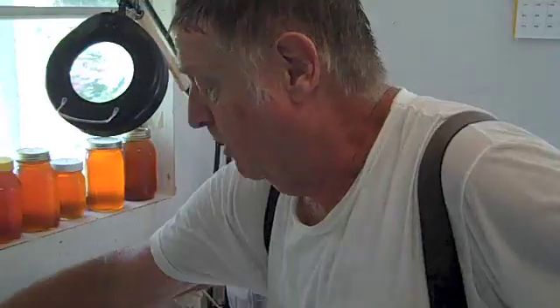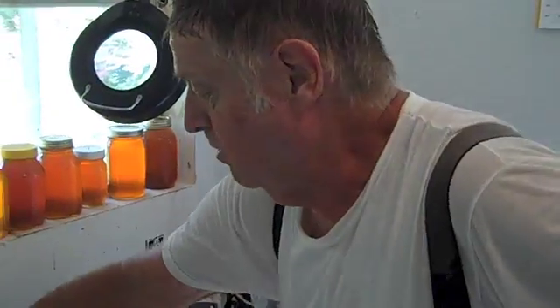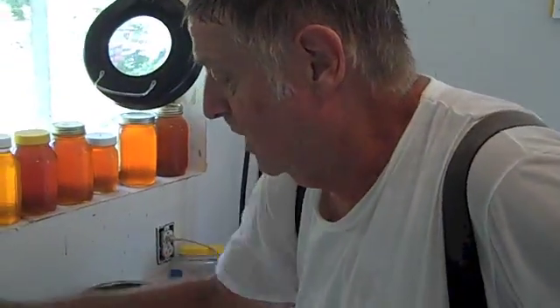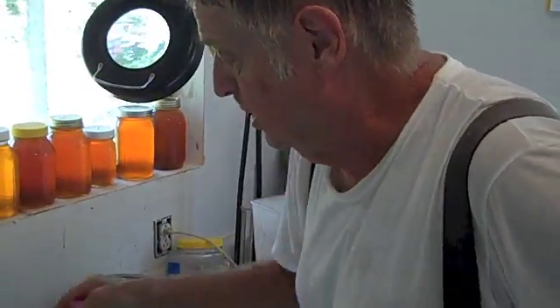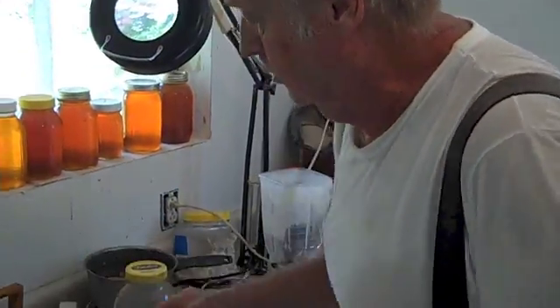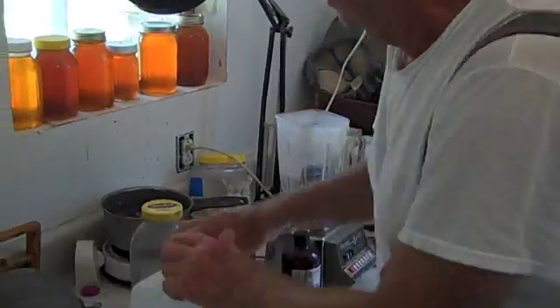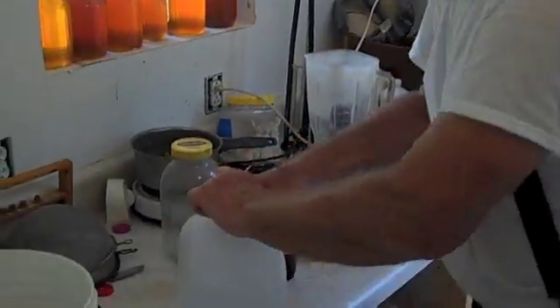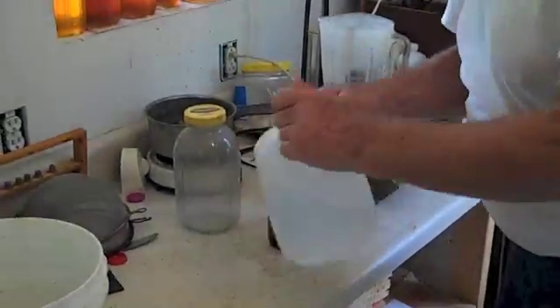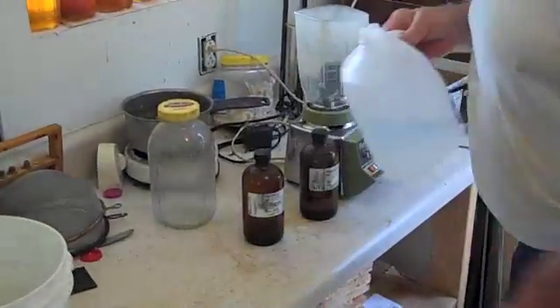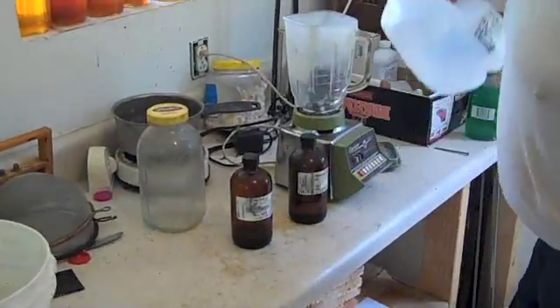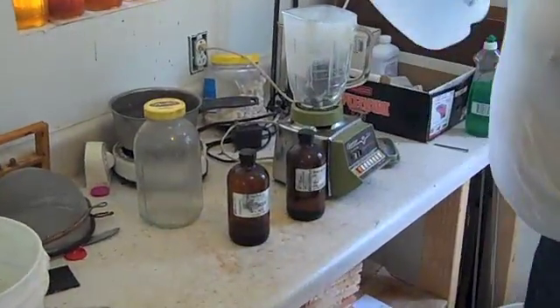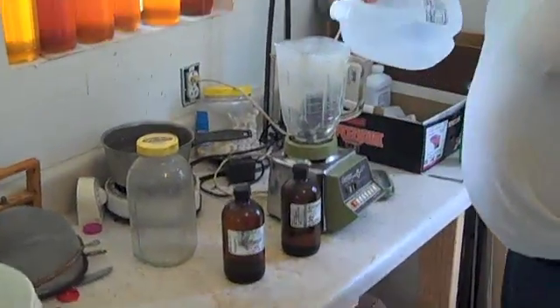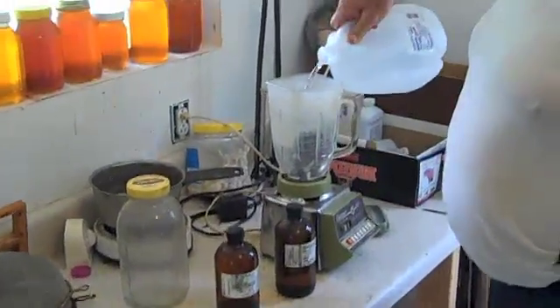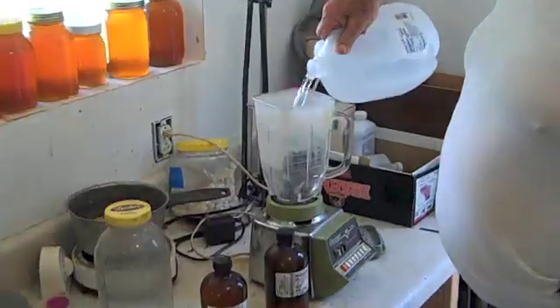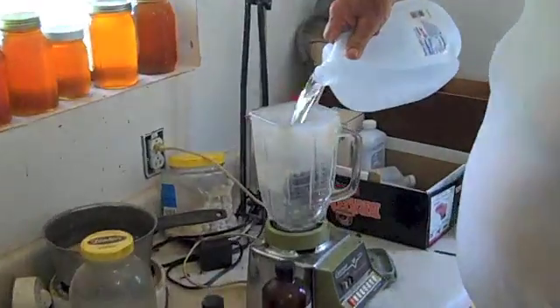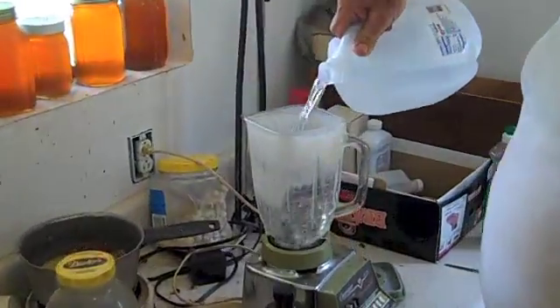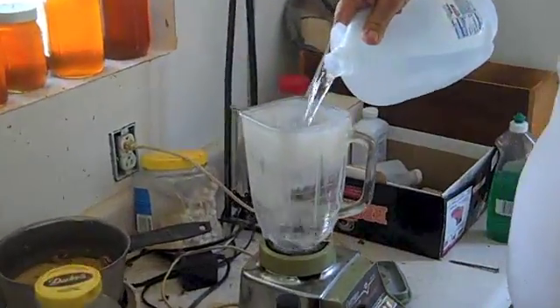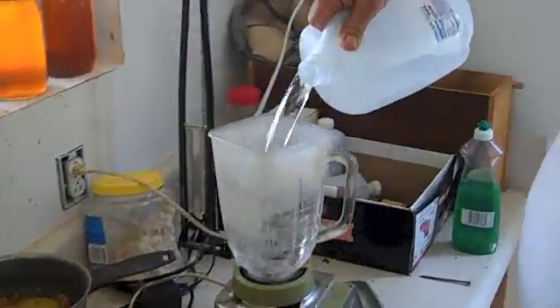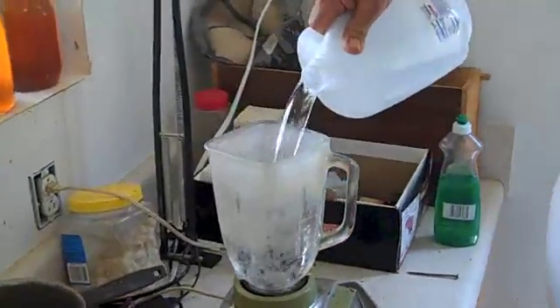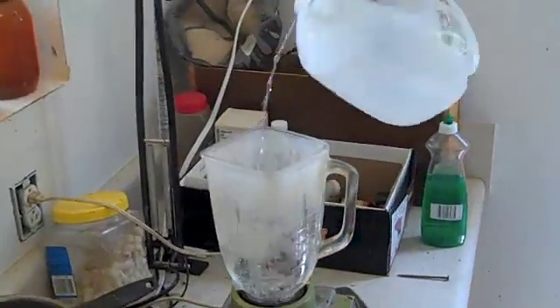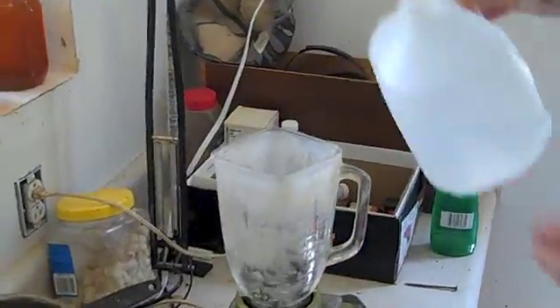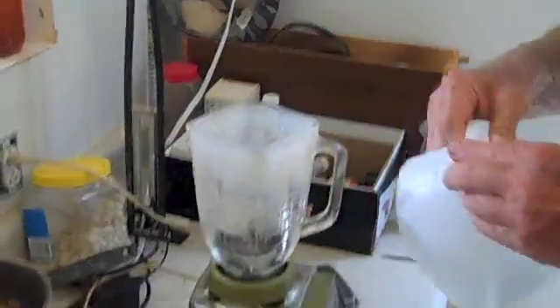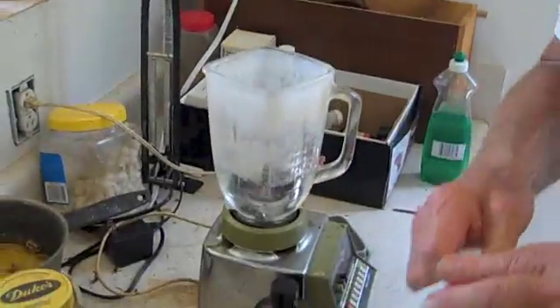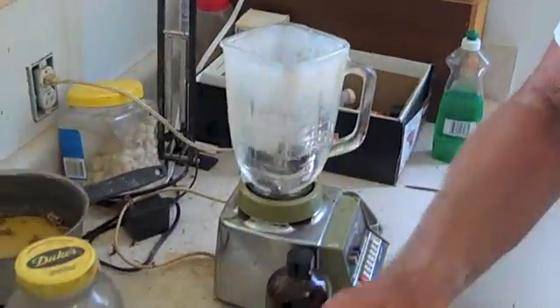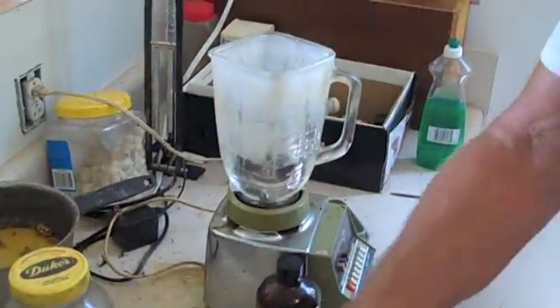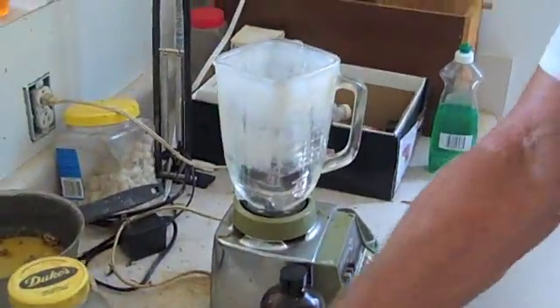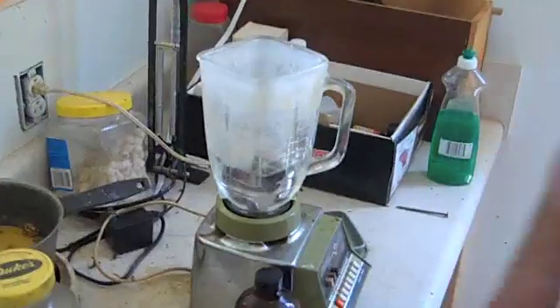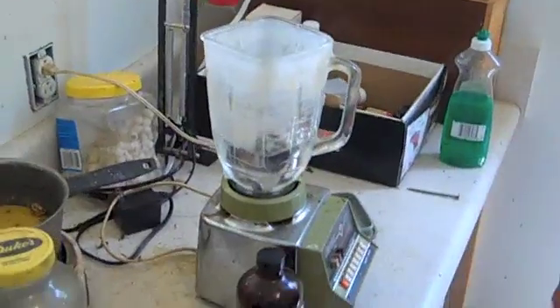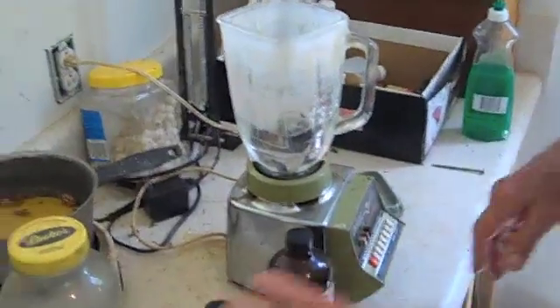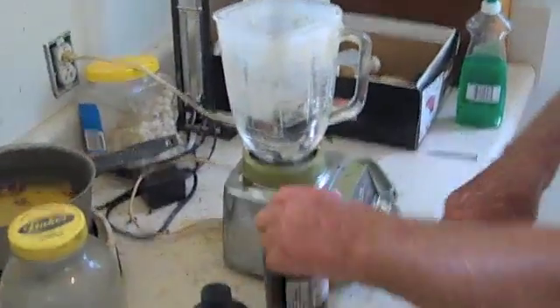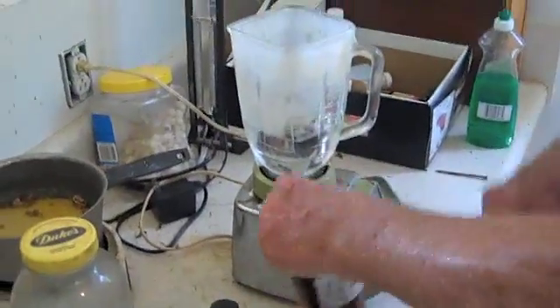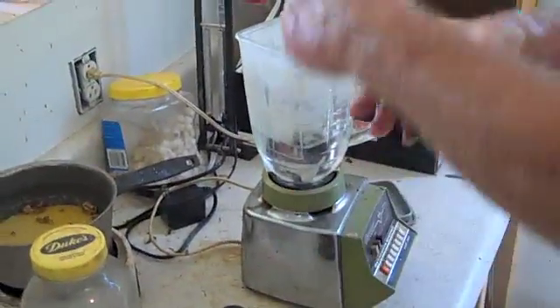Now what I'm going to do is make a concentrated mix. I'm going to put about a cup of water in here, just enough to get my oils mixed.